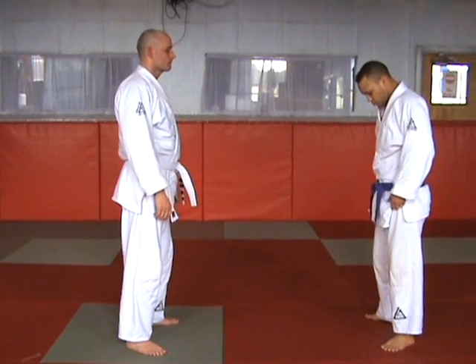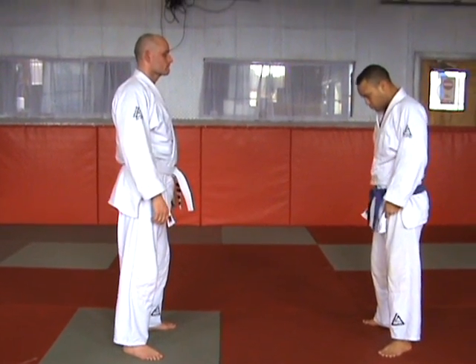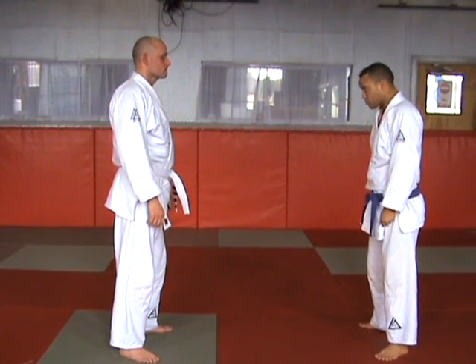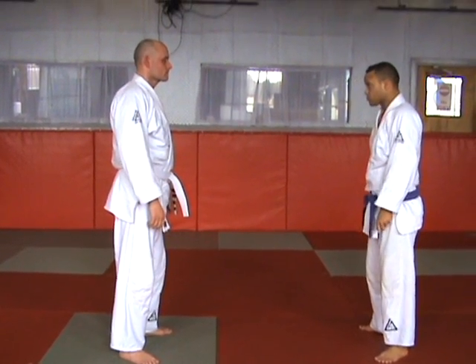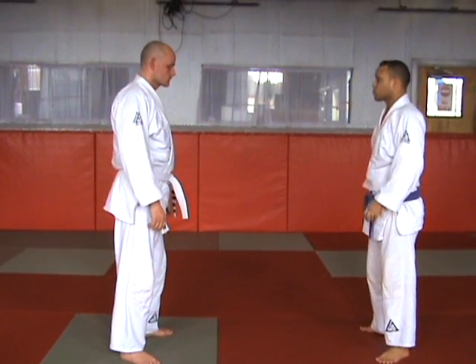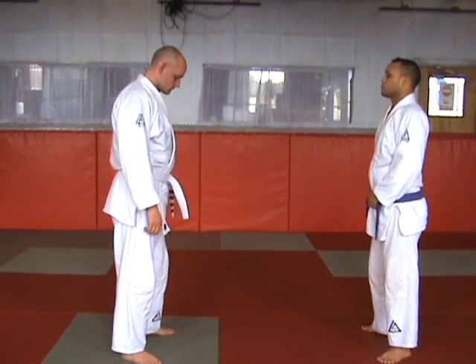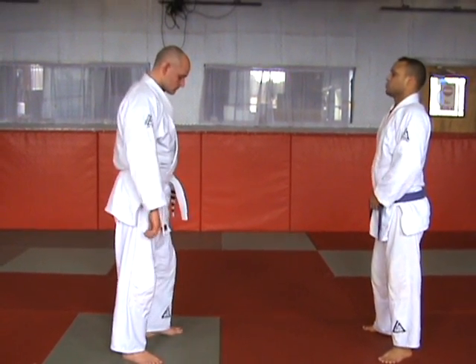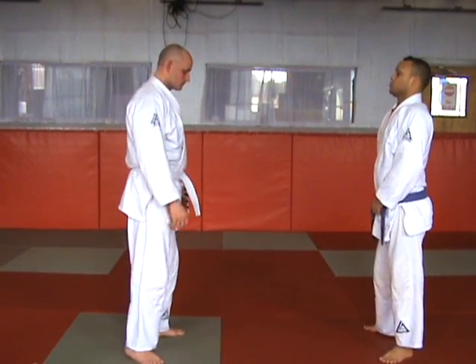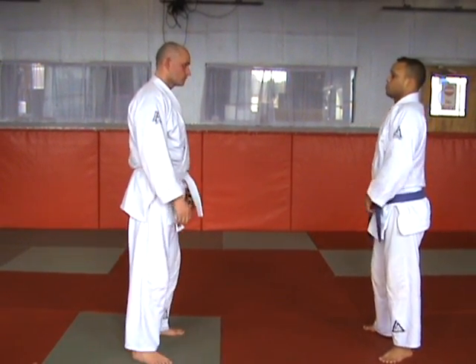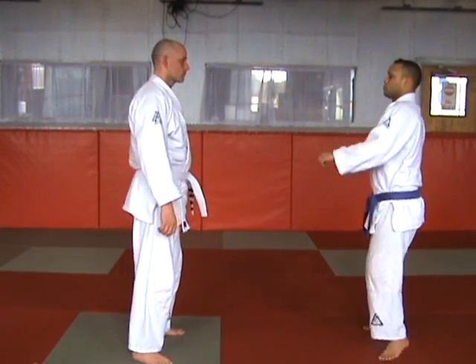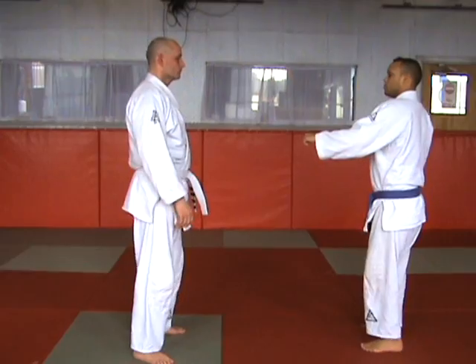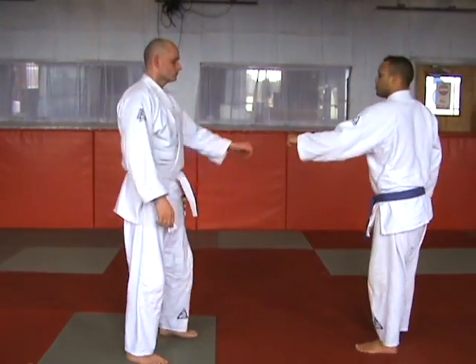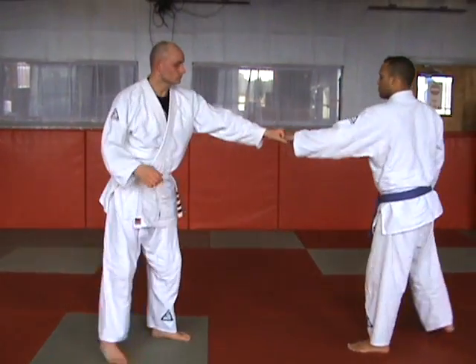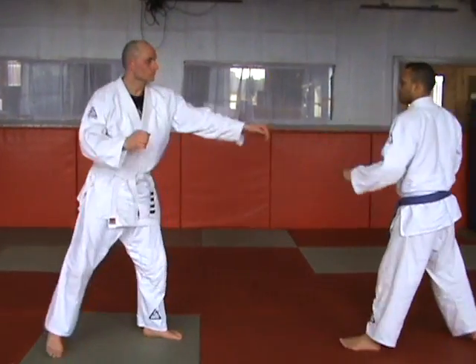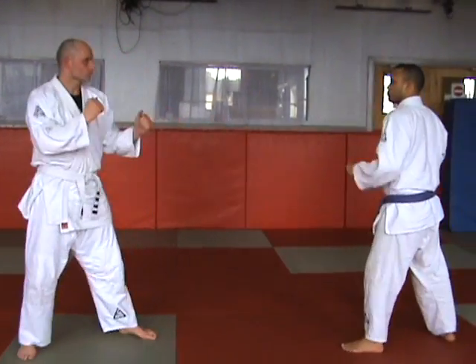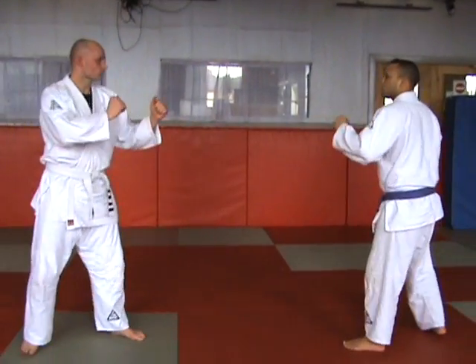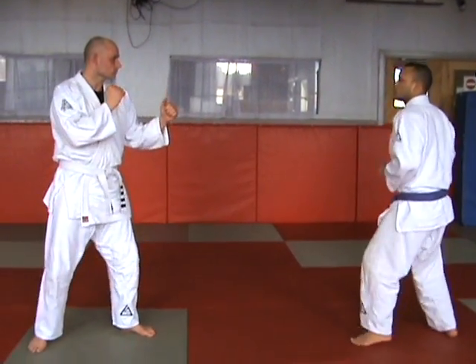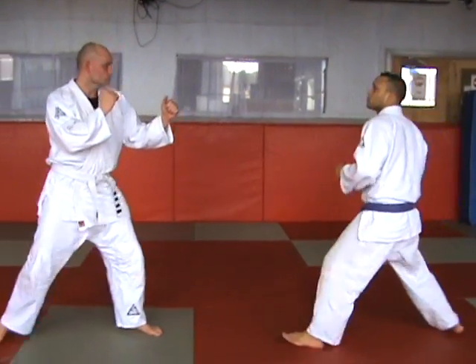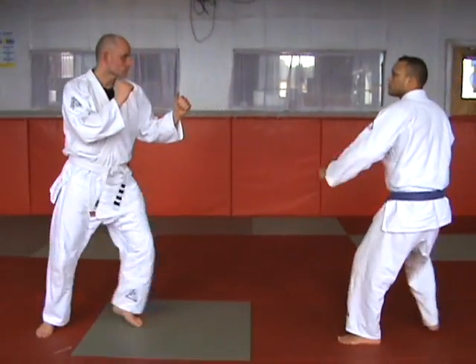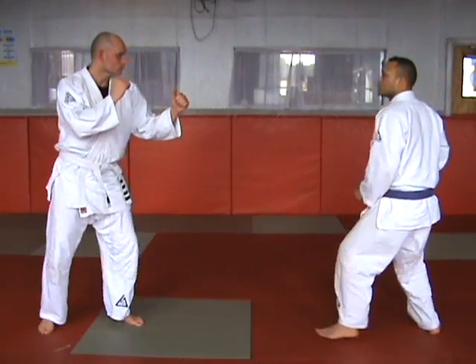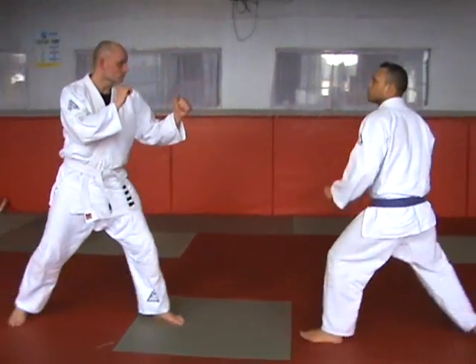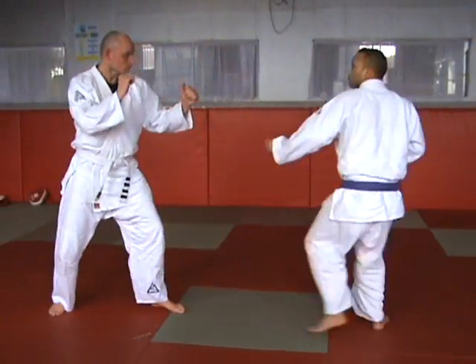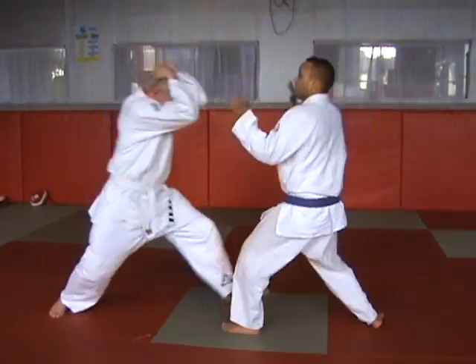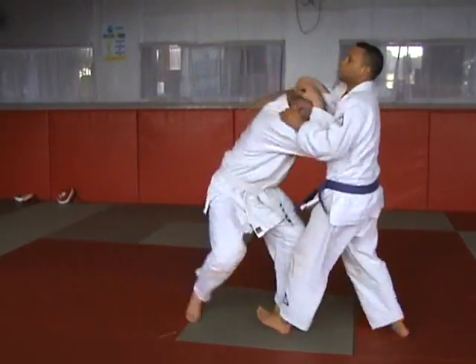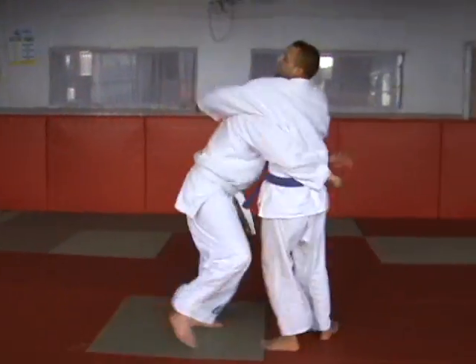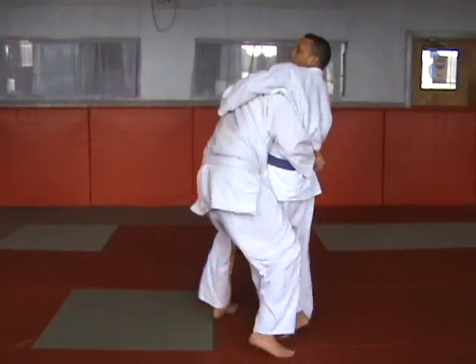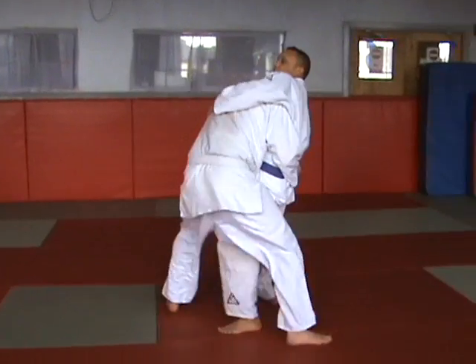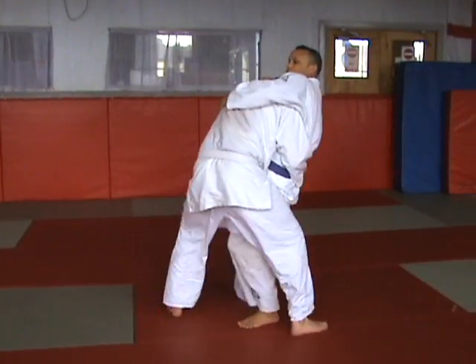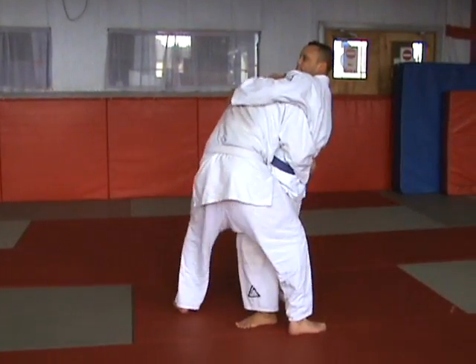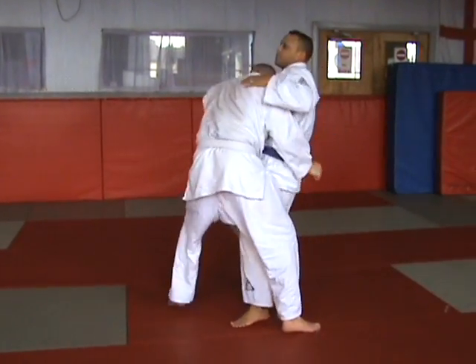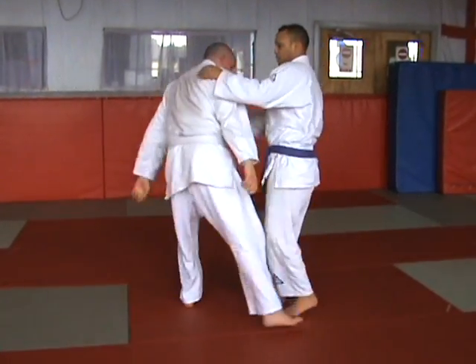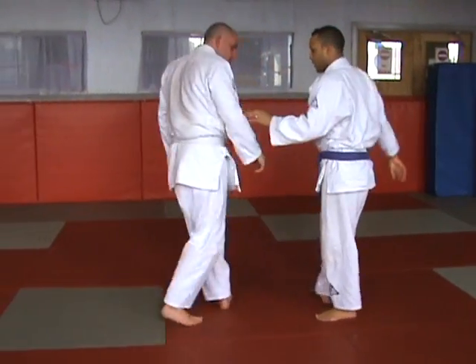Blue belt qualification drill number four: standing techniques. Establish the clinch — aggressive opponent. Conservative opponent.